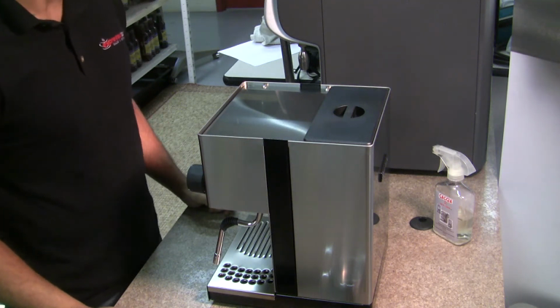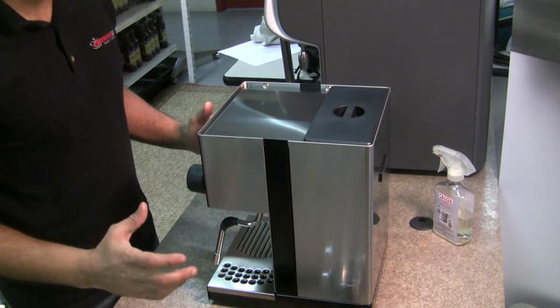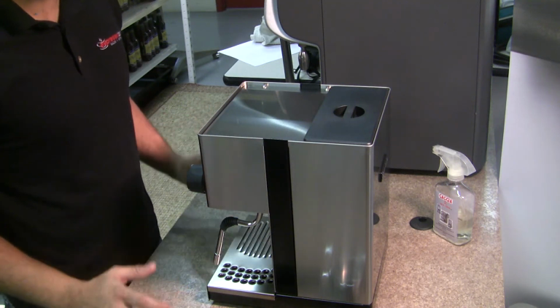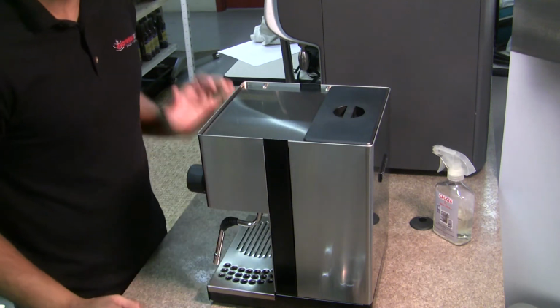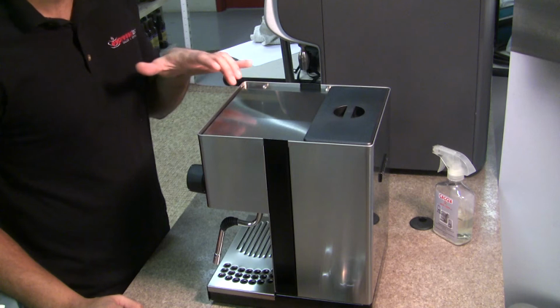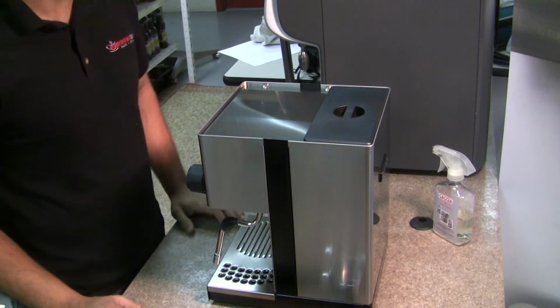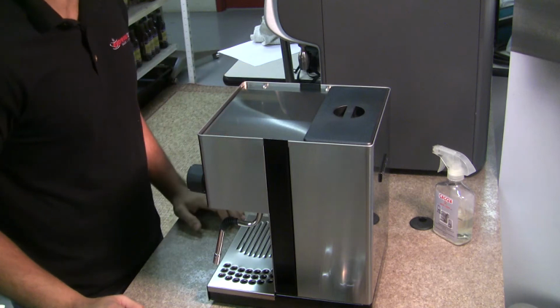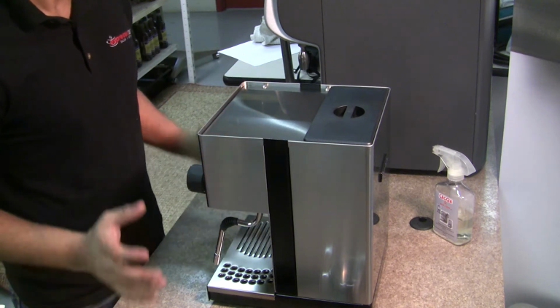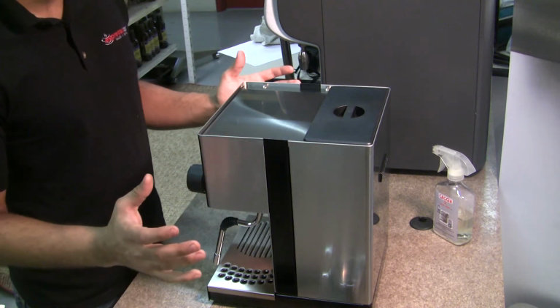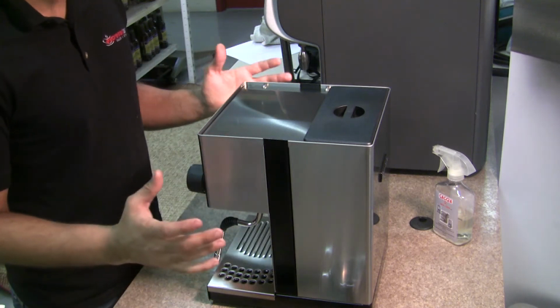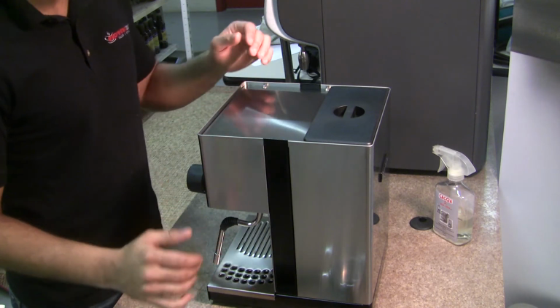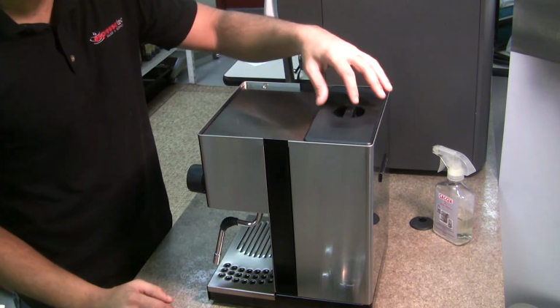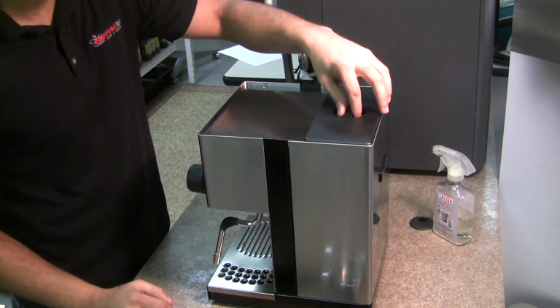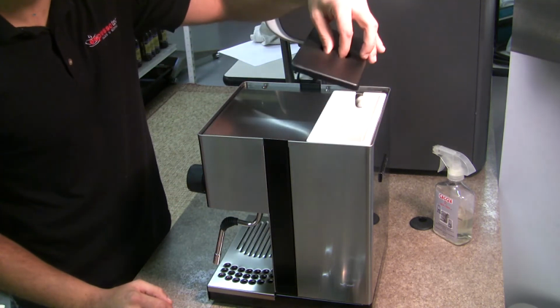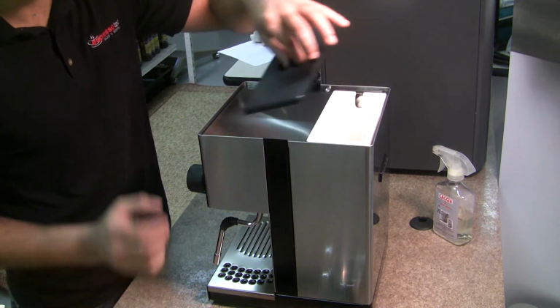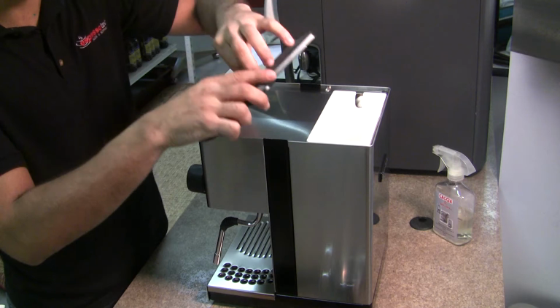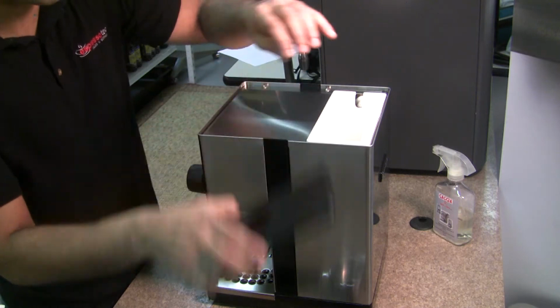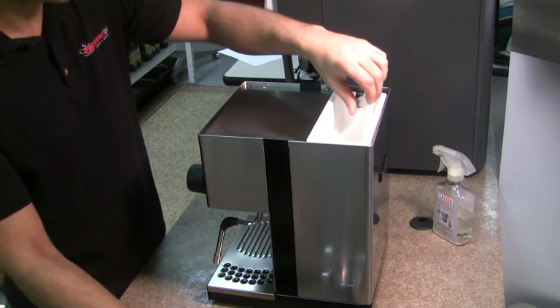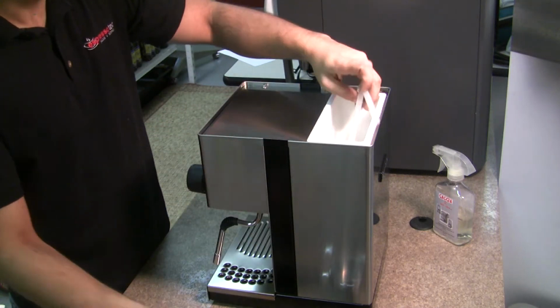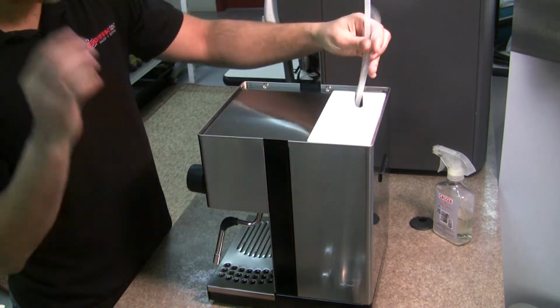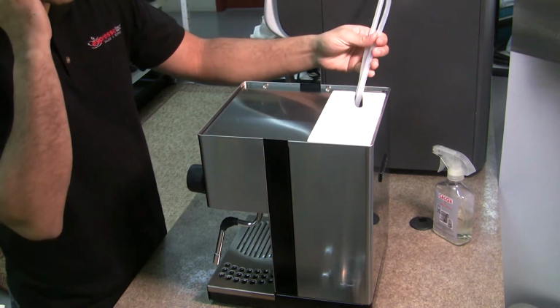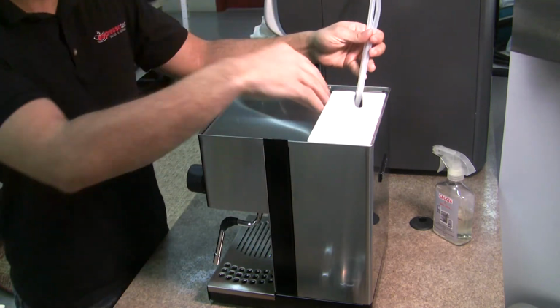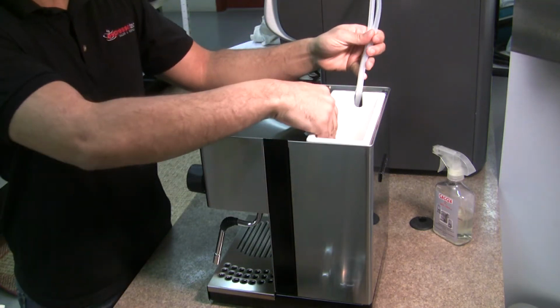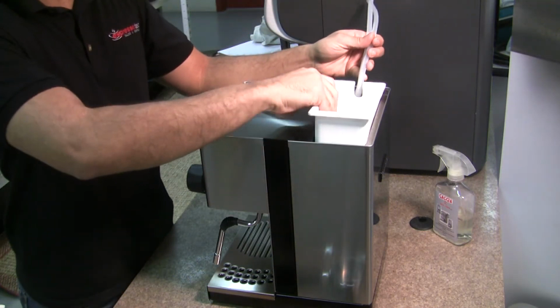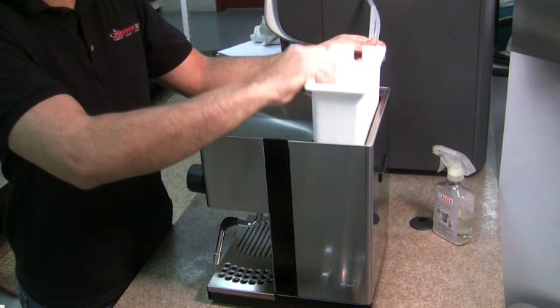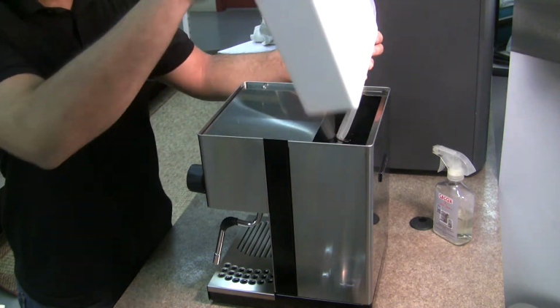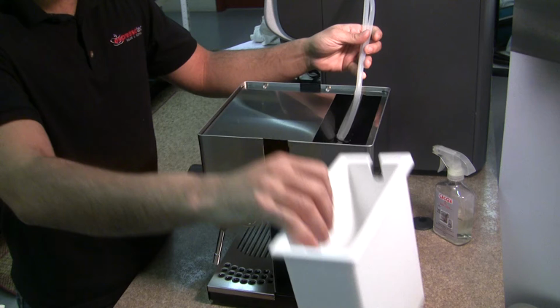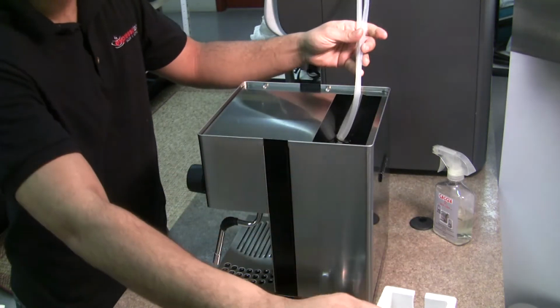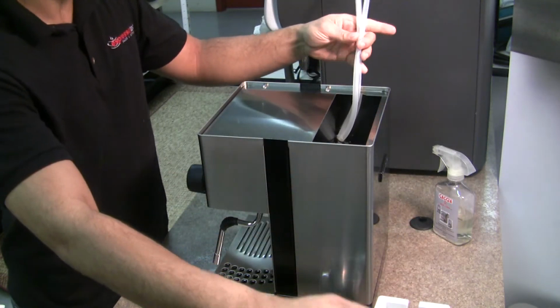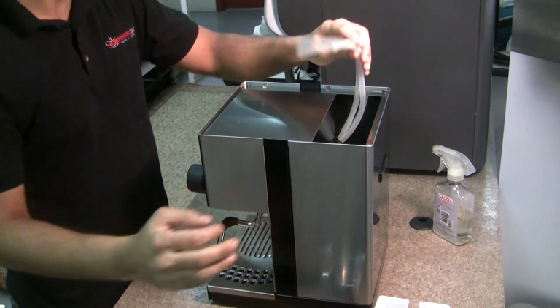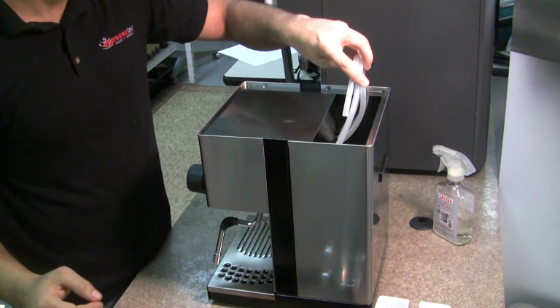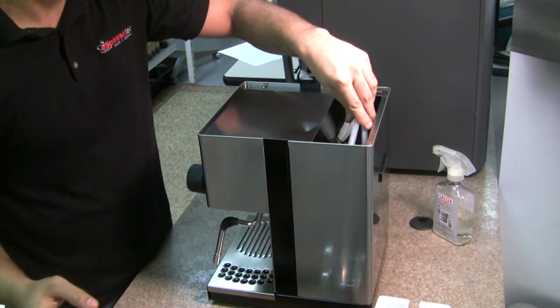To get to the thermostat, you need to take off the top cover, so I'll go ahead and start disassembling the machine, starting first with the water tank cover. Pull back the hoses and you'll be able to remove the water tank. Now just drop those hoses back into the machine.